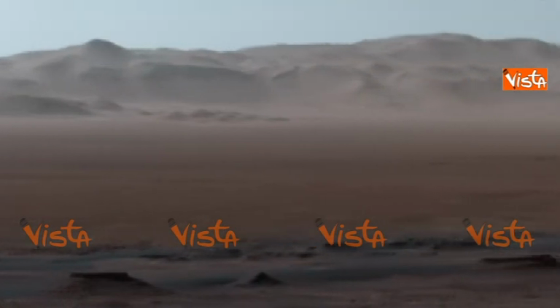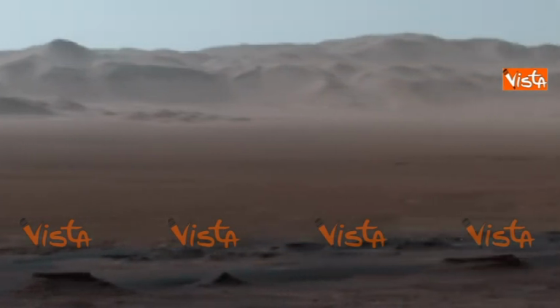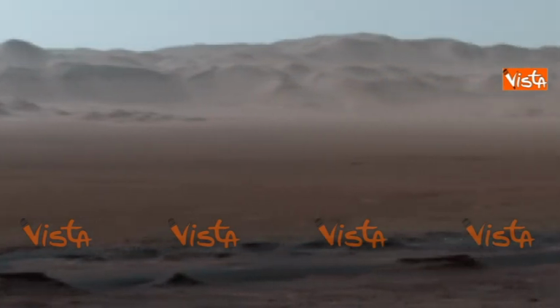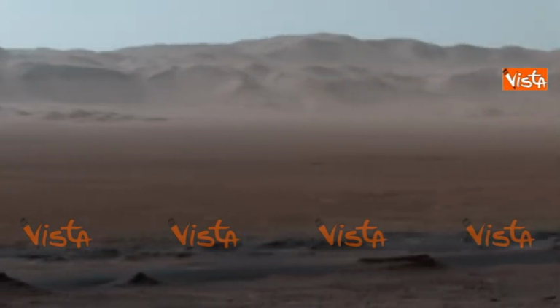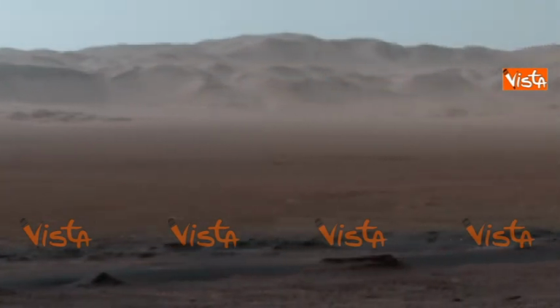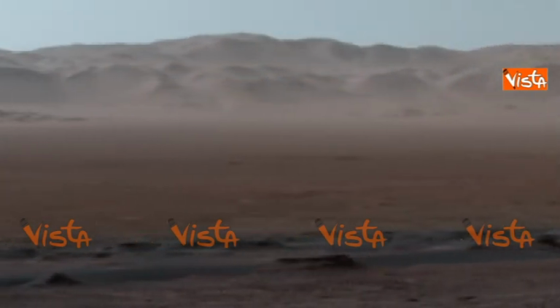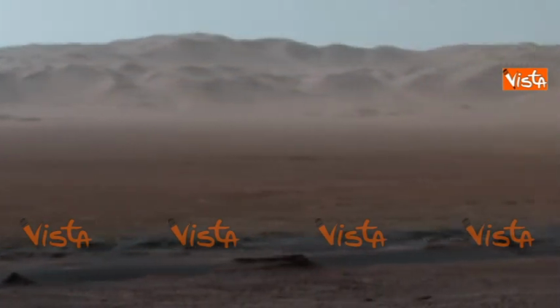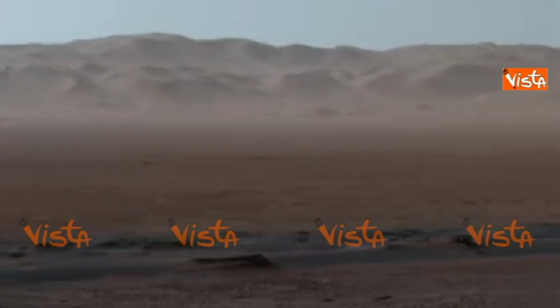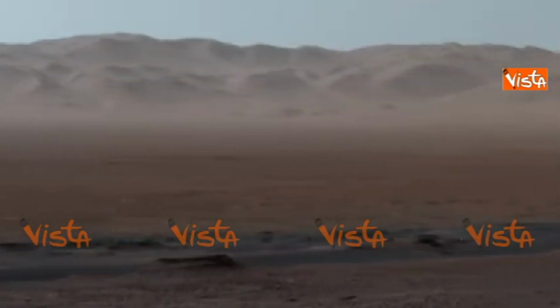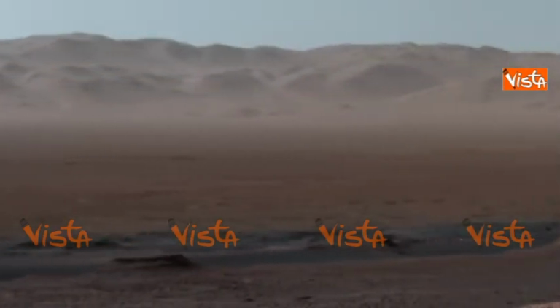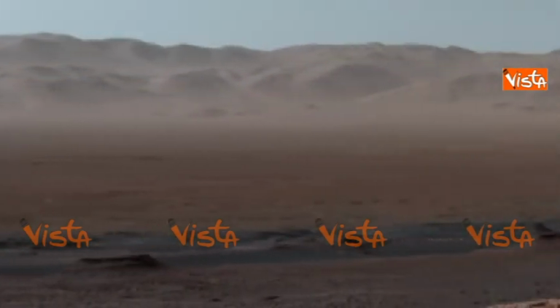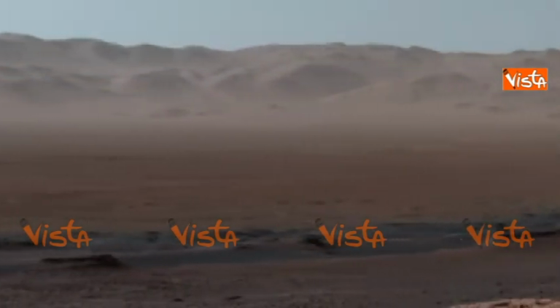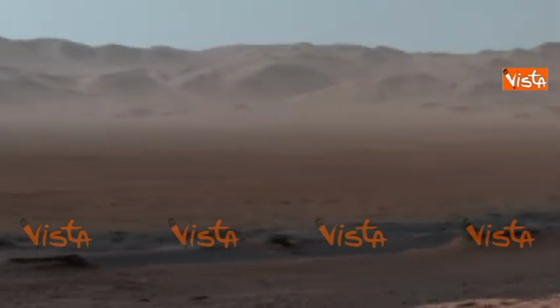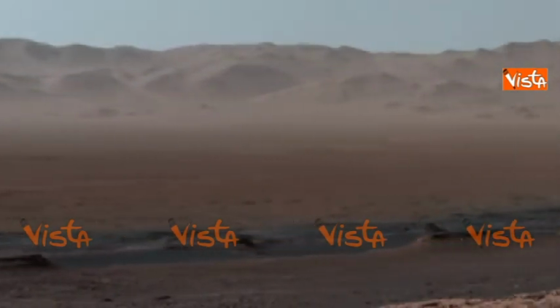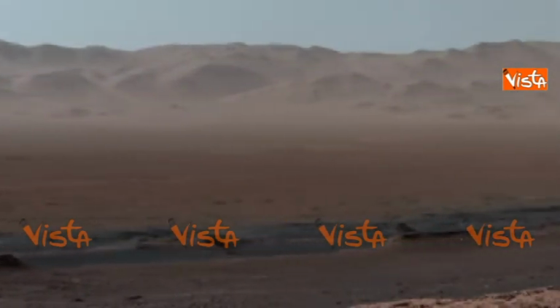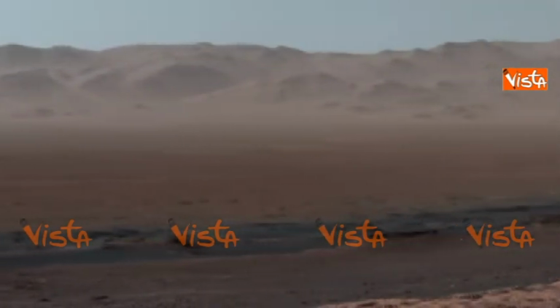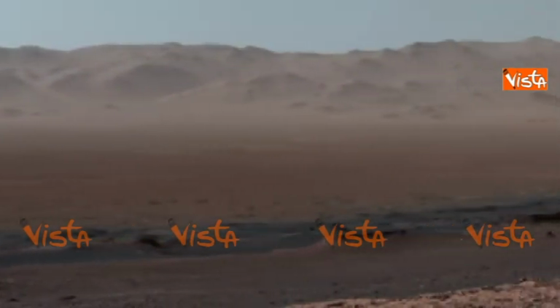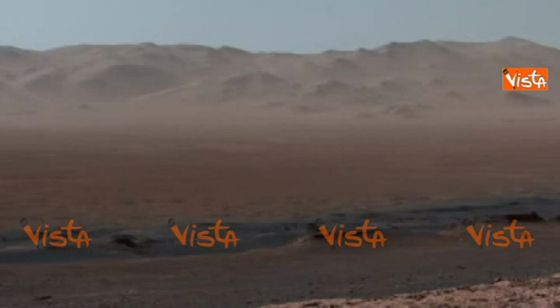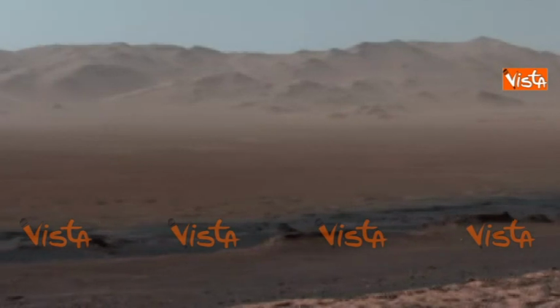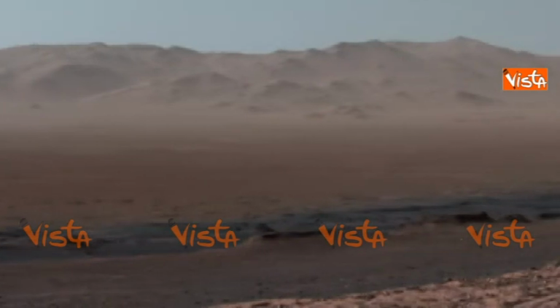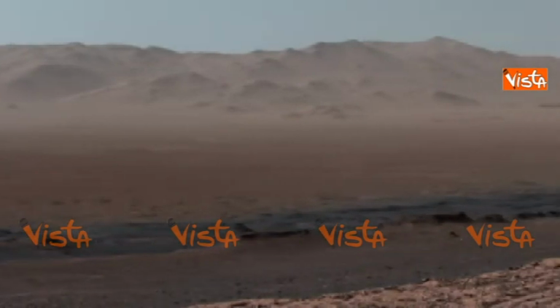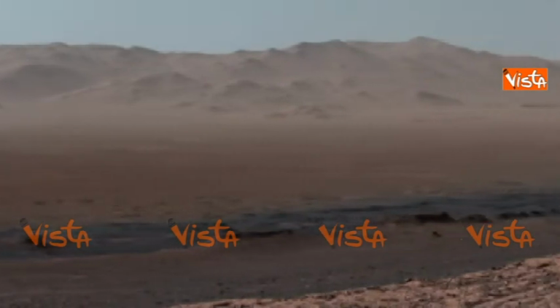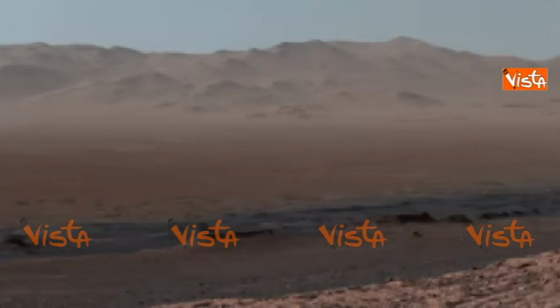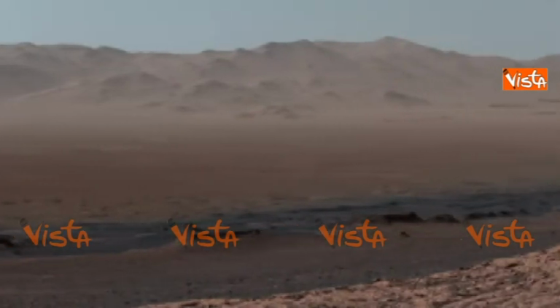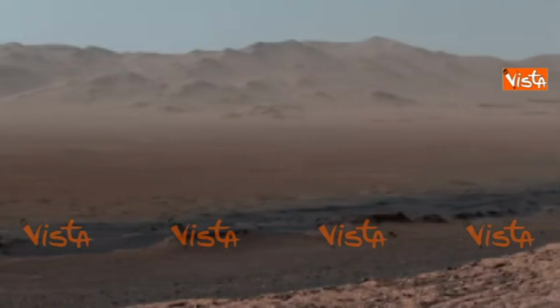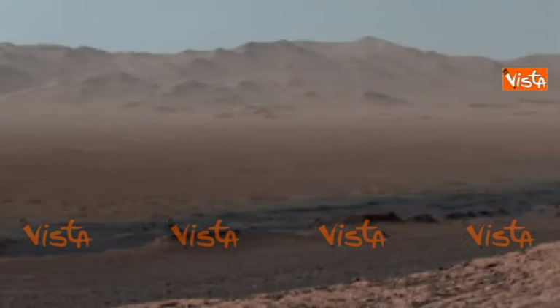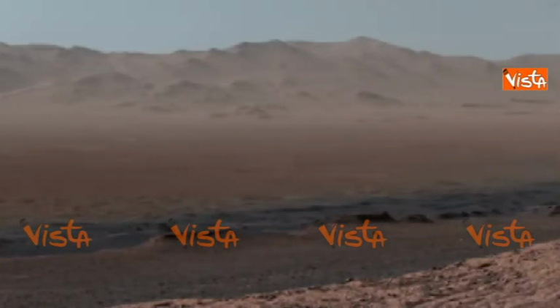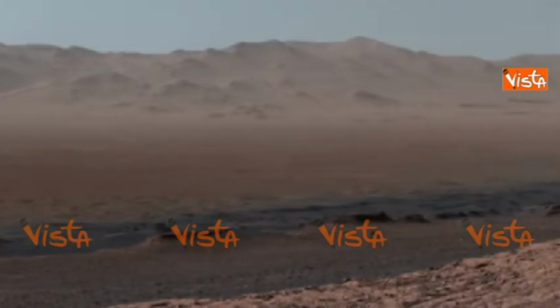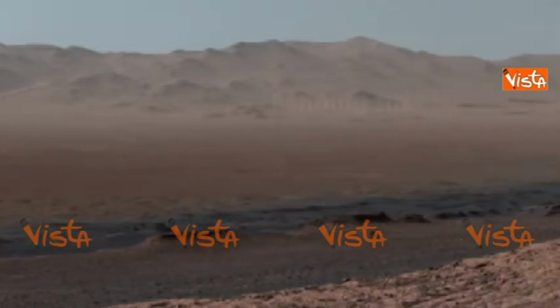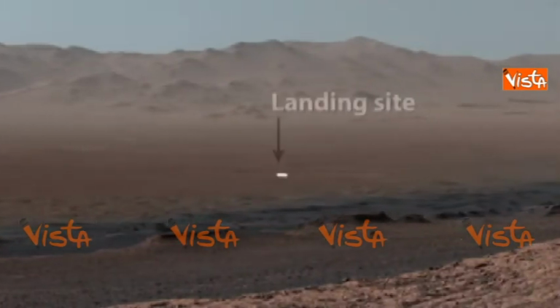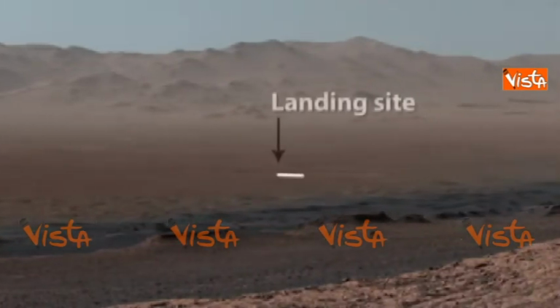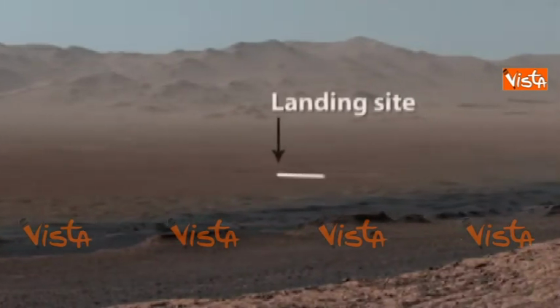This is also the first time we could look back and see everywhere we've been so far in the mission since landing in 2012. Here's the path we took.